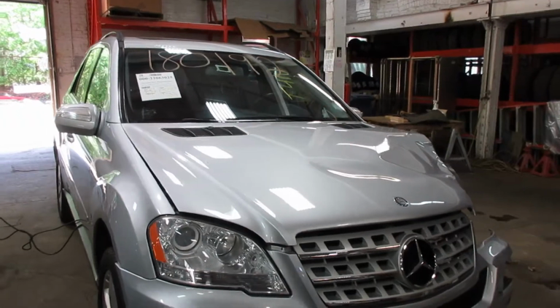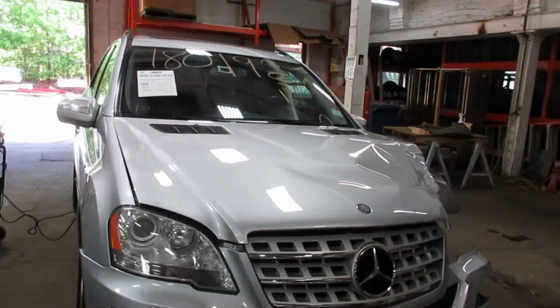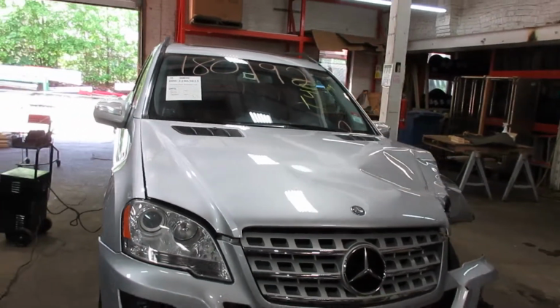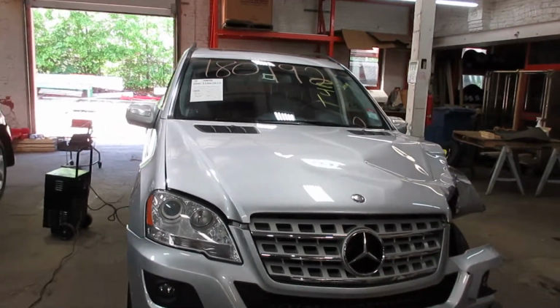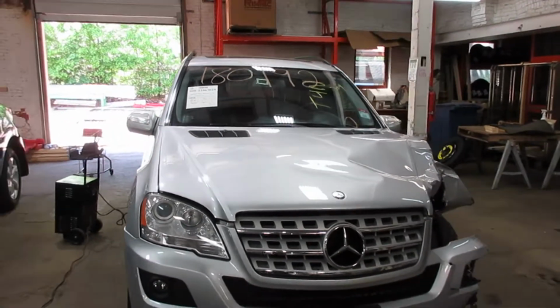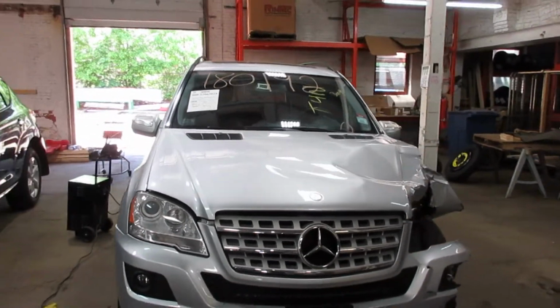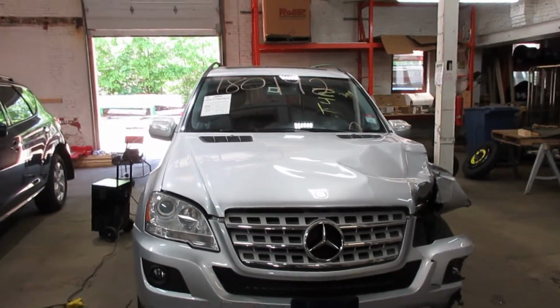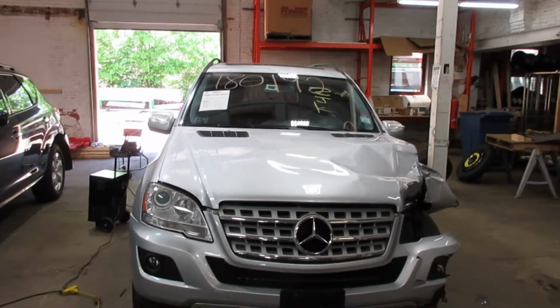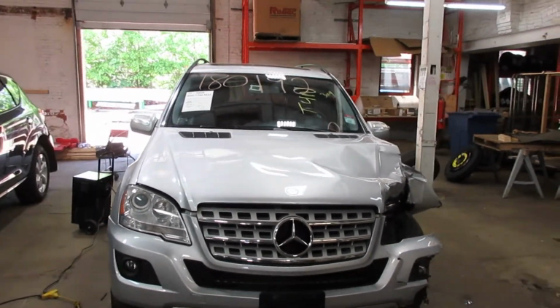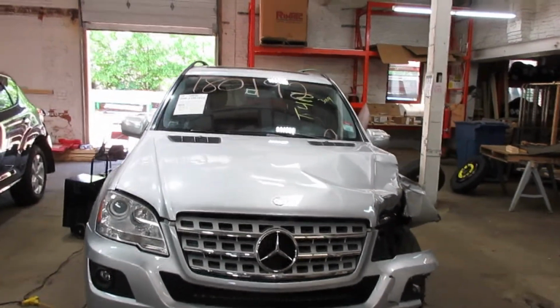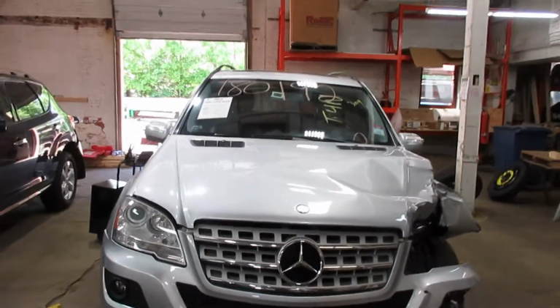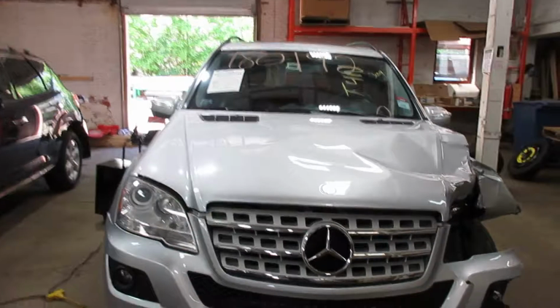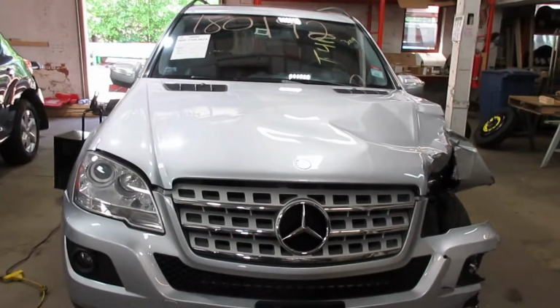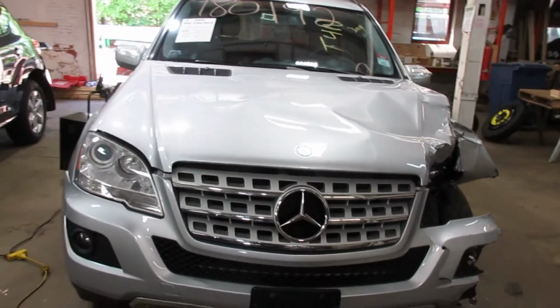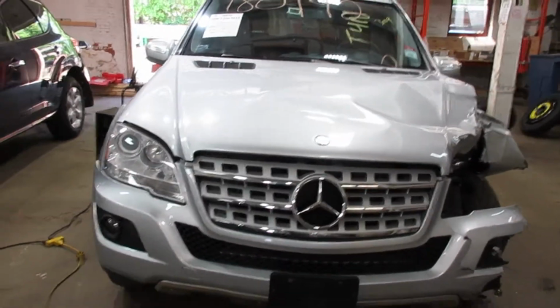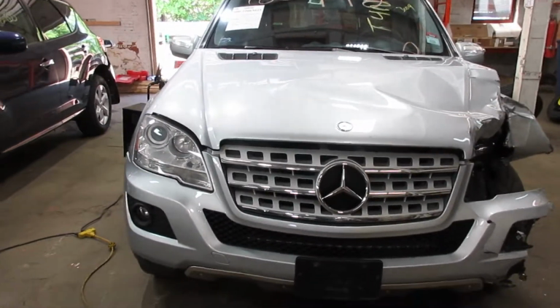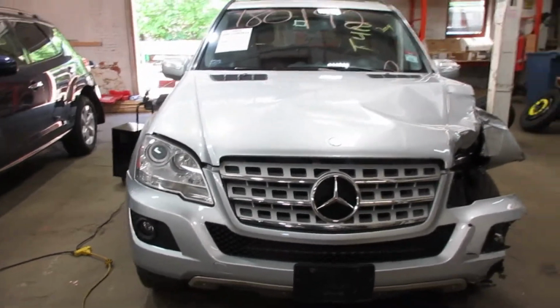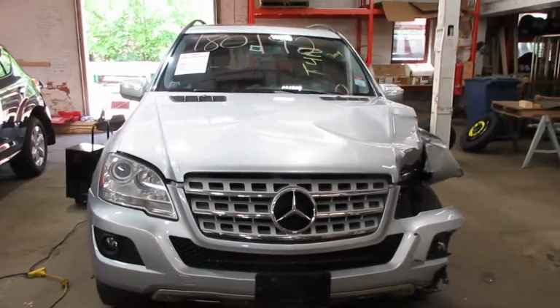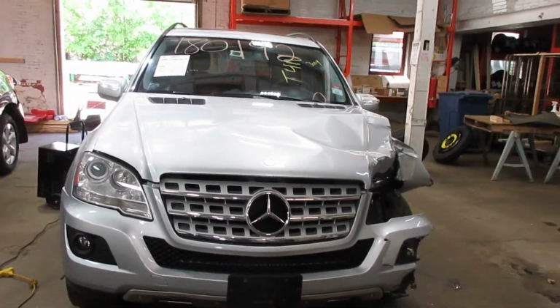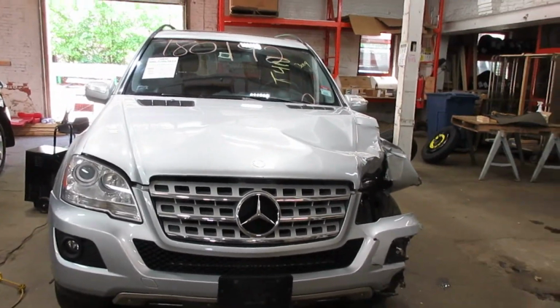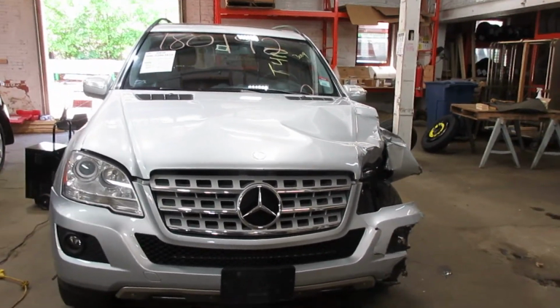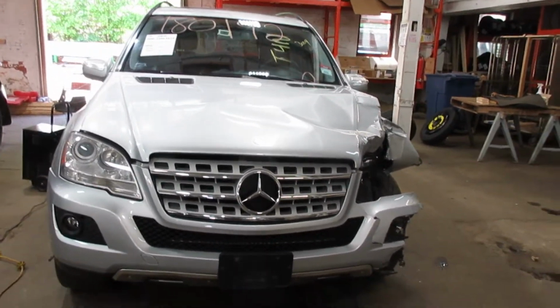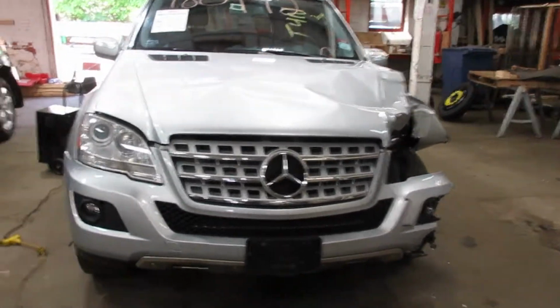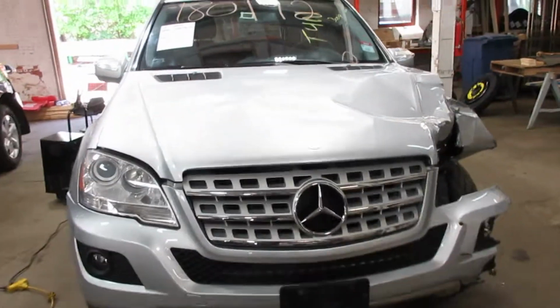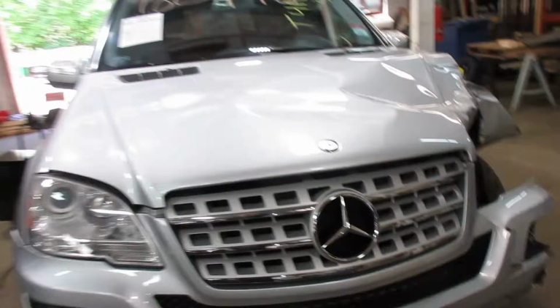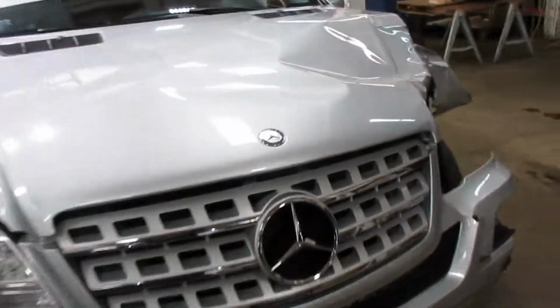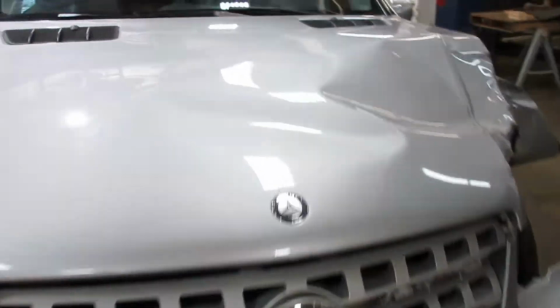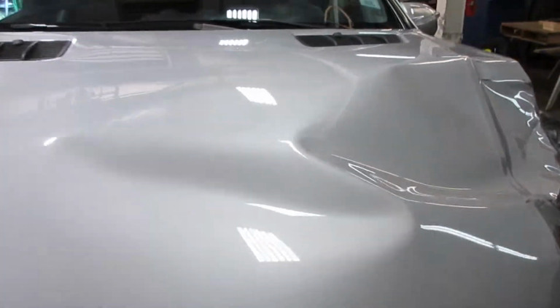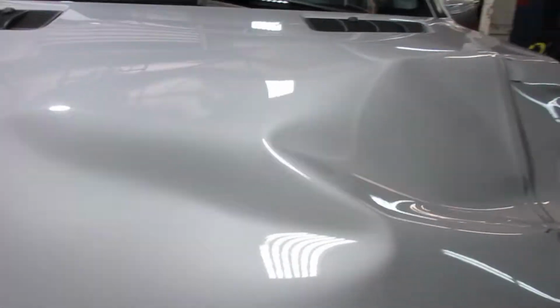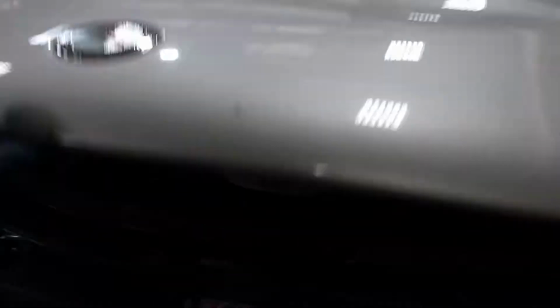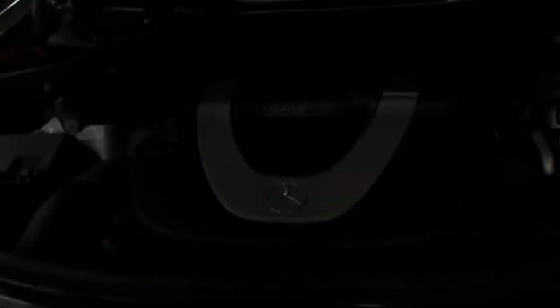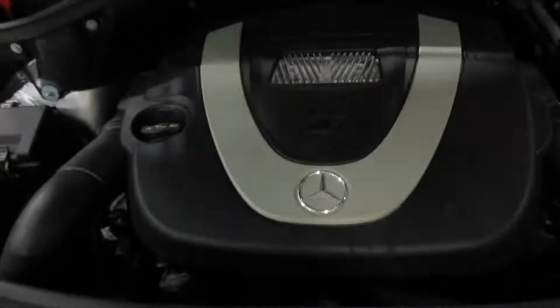Hello and welcome to Tom's Foreign Auto Parts. Here we have stock number 180192. It is a 2010 Mercedes-Benz ML350 with a 3.5-liter six-cylinder motor.